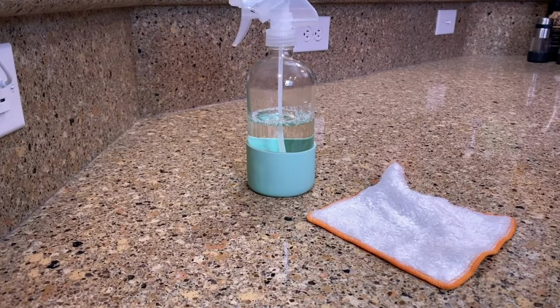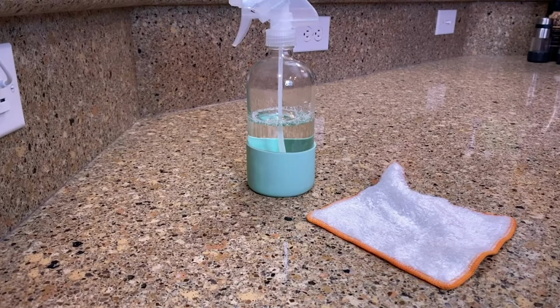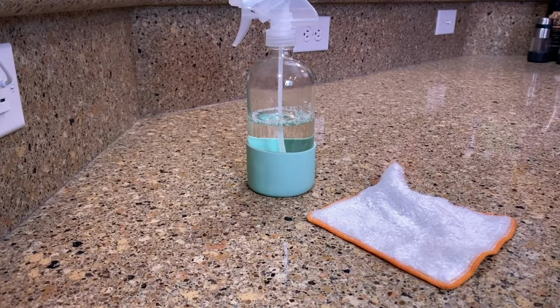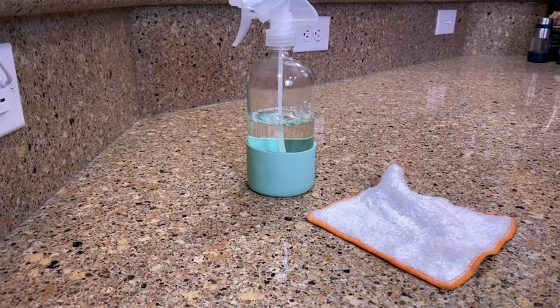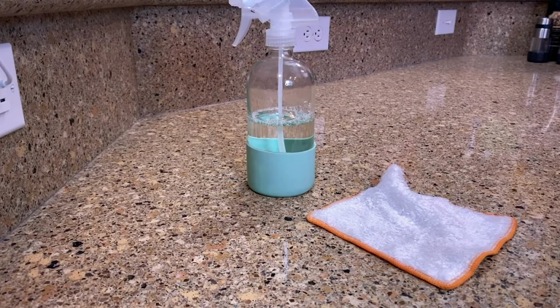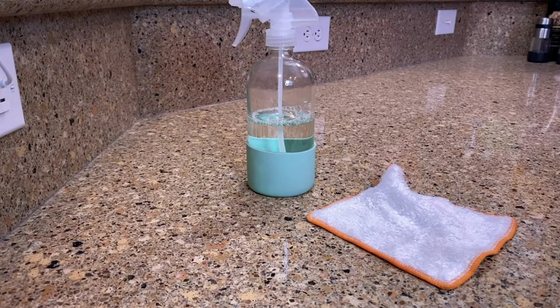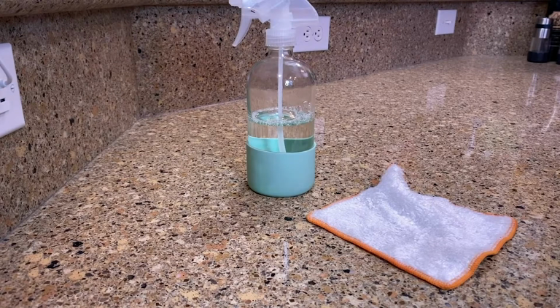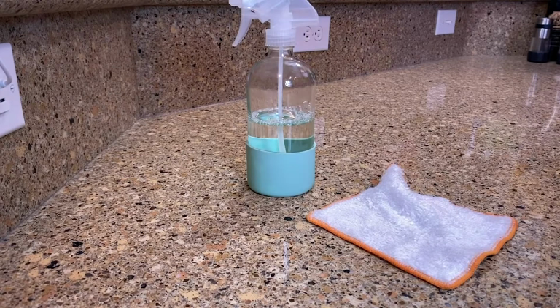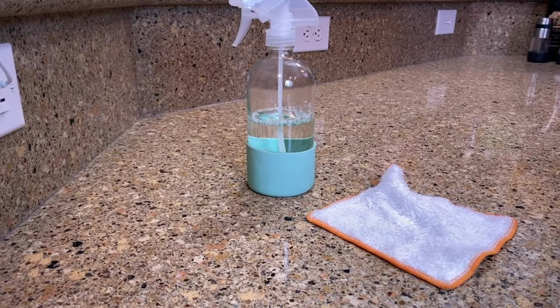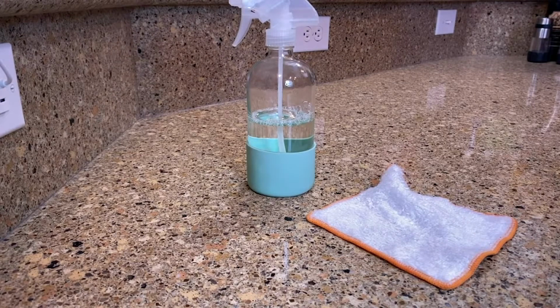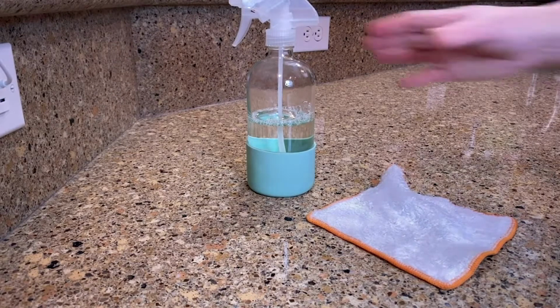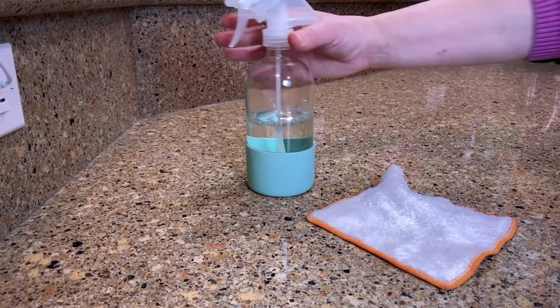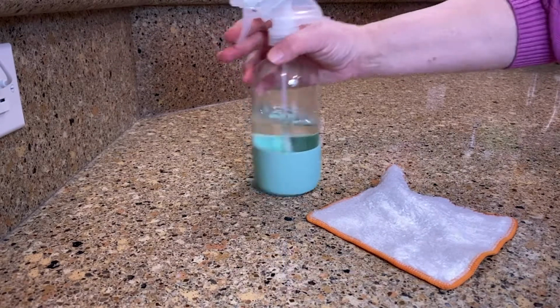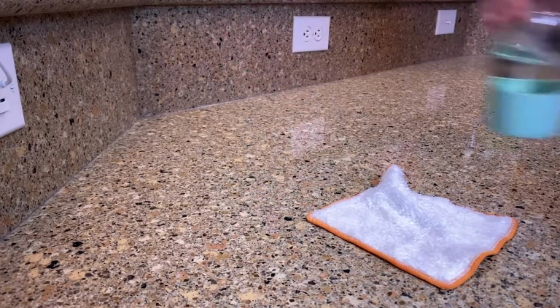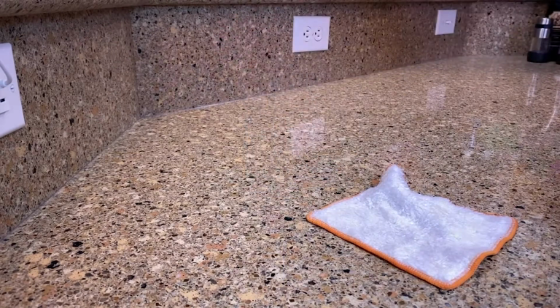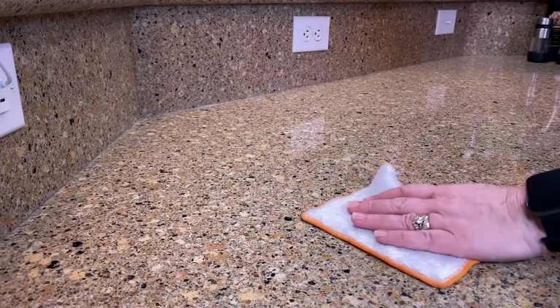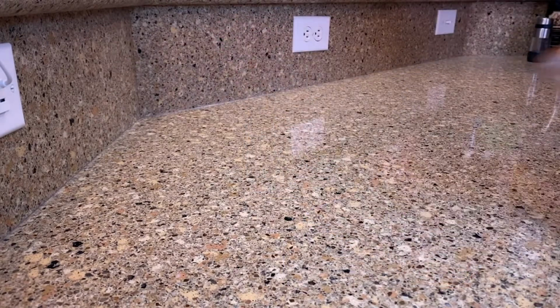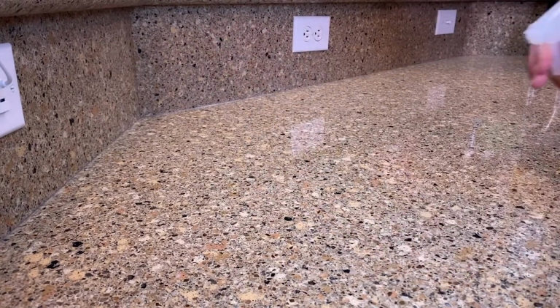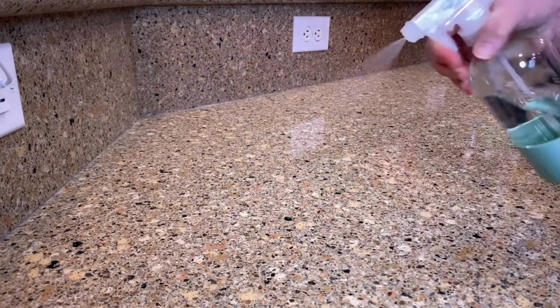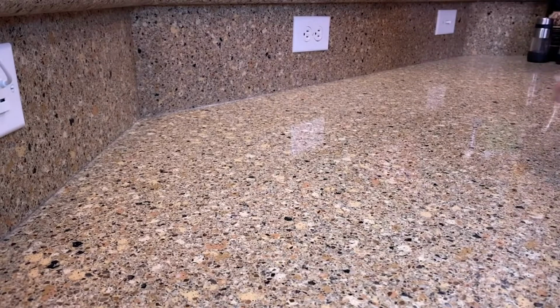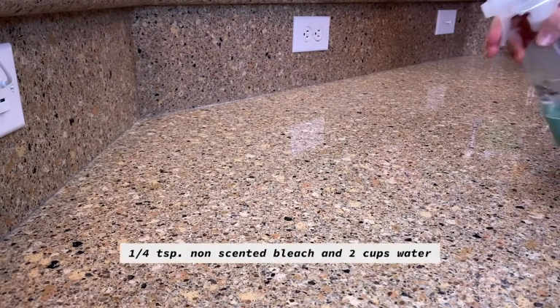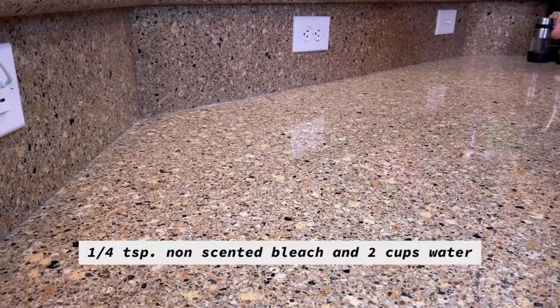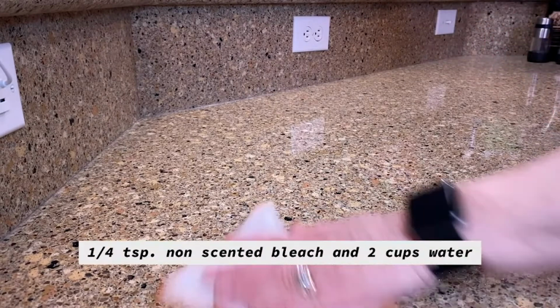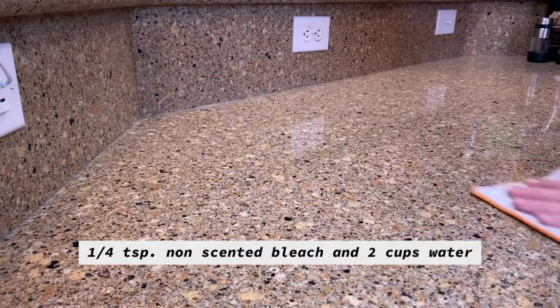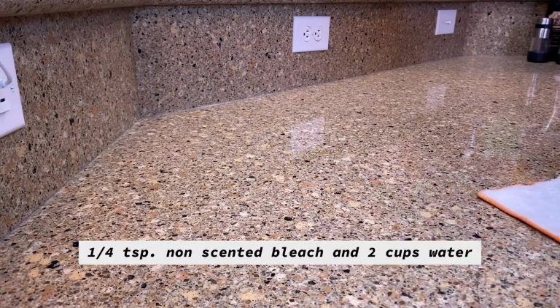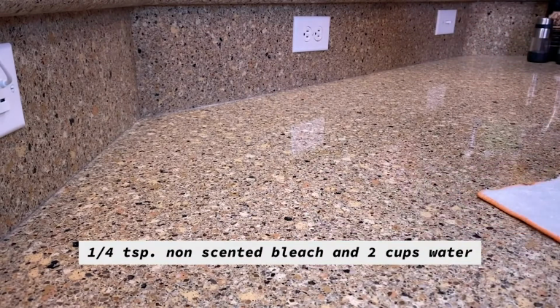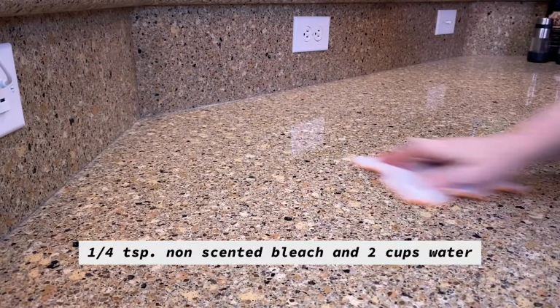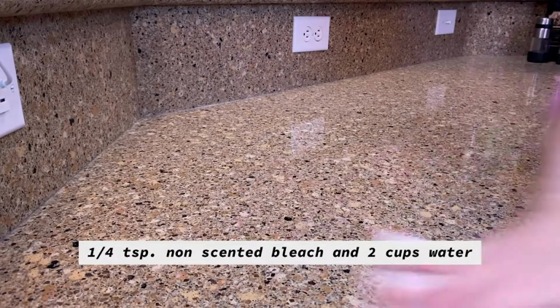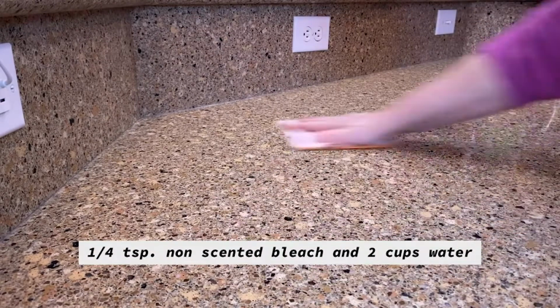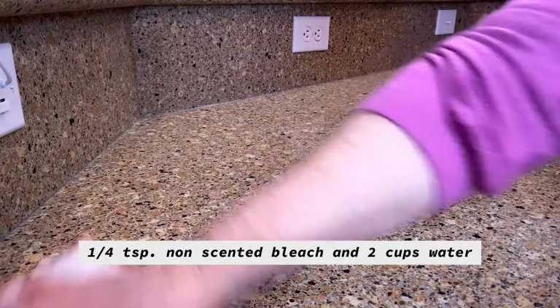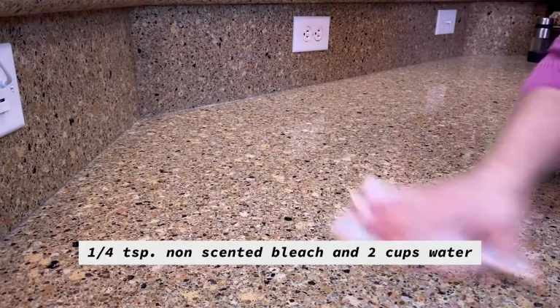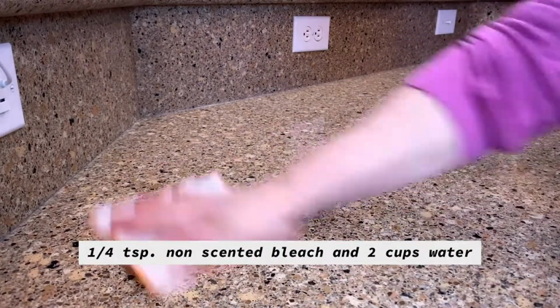Clean. Remember to clean your surfaces before you make recipes in the kitchen. You can do this by making your own solution with one-quarter teaspoon of non-scented bleach and two cups of water.